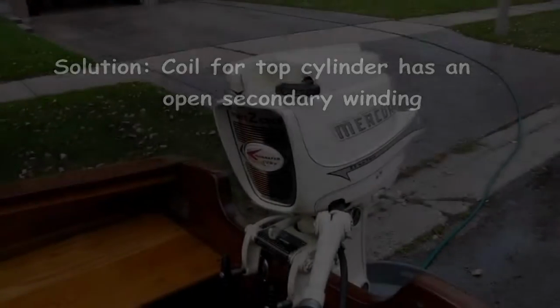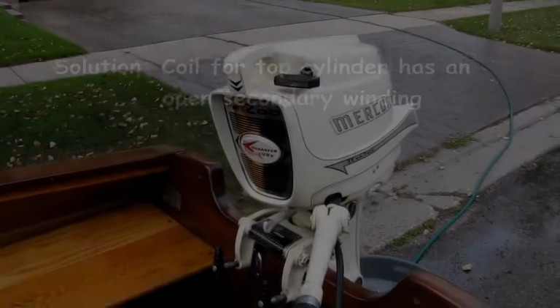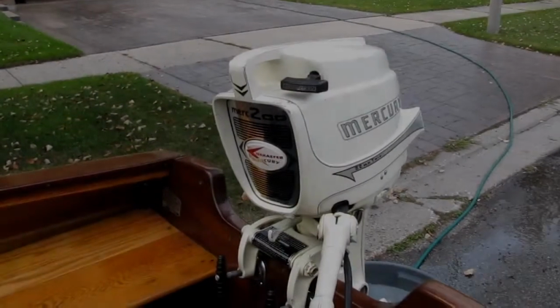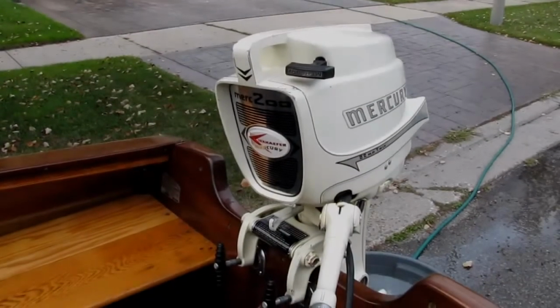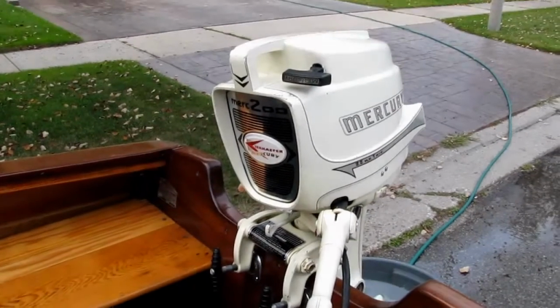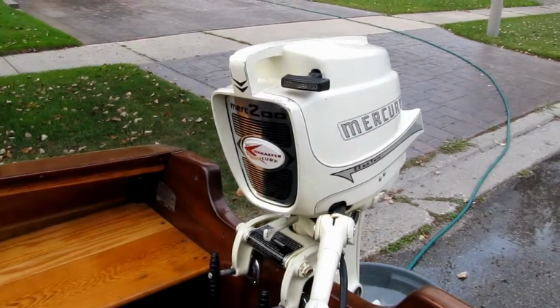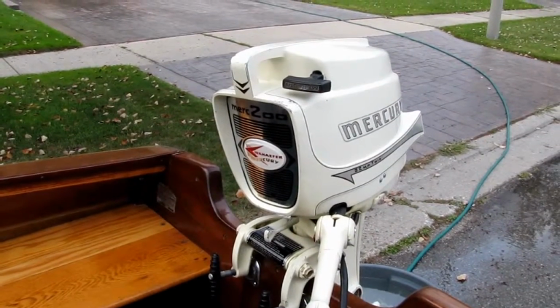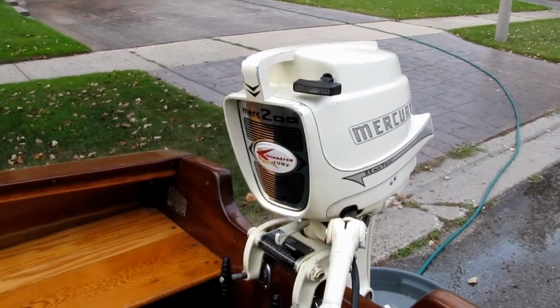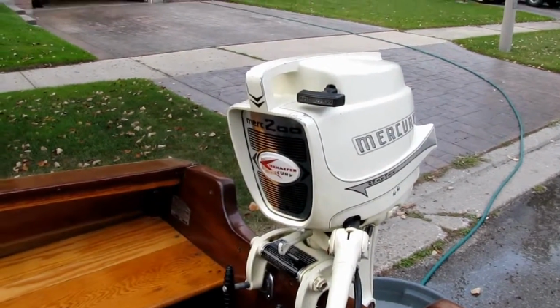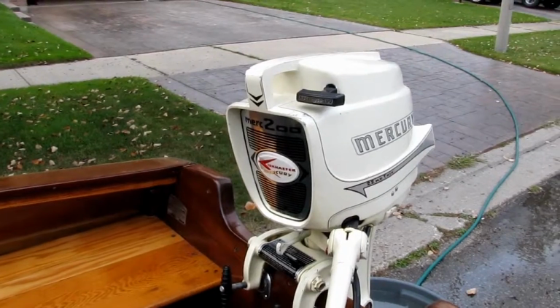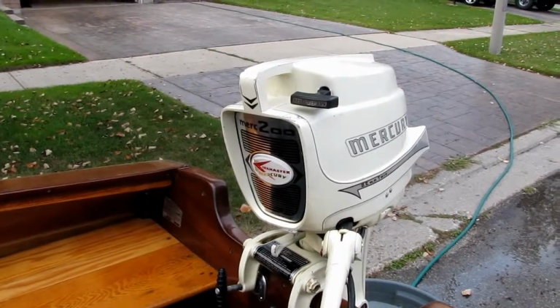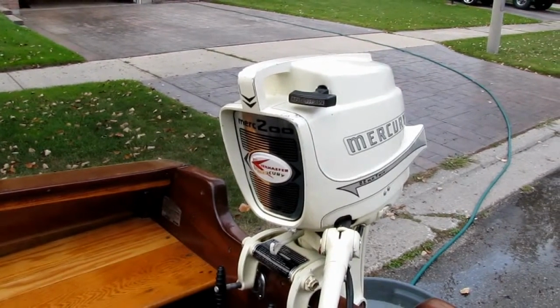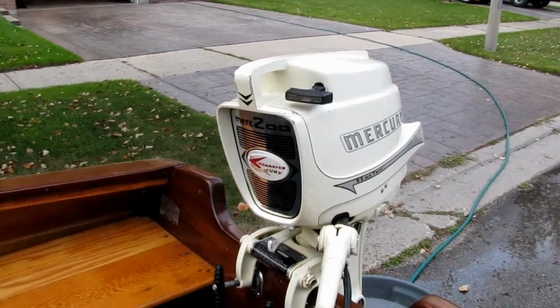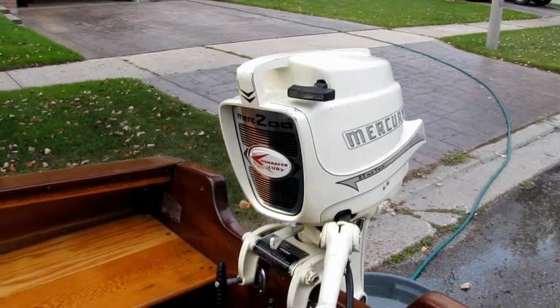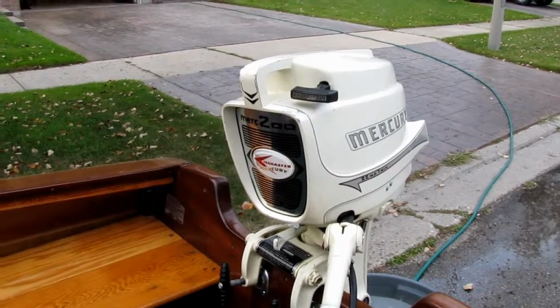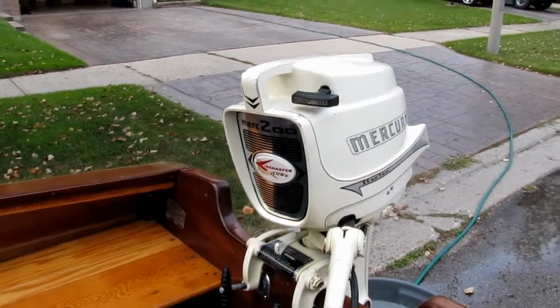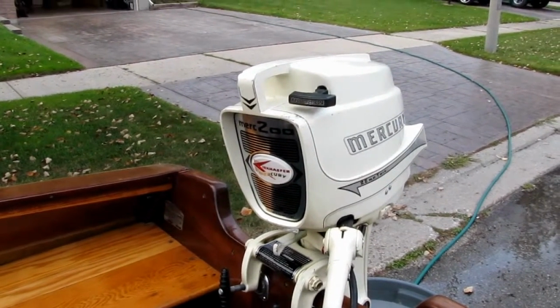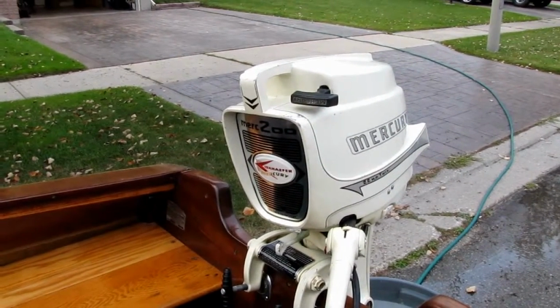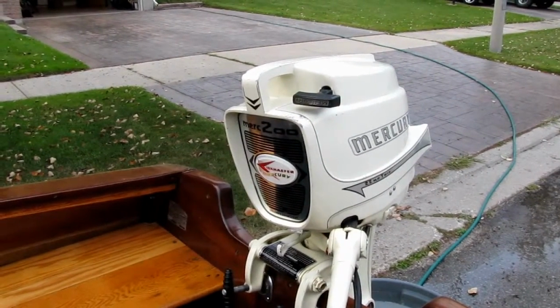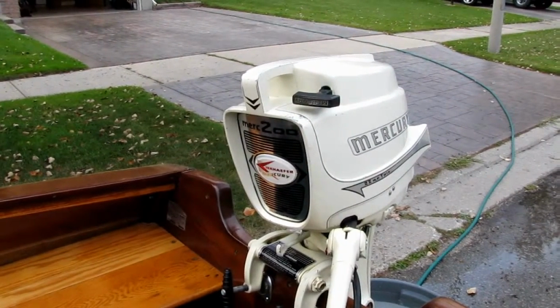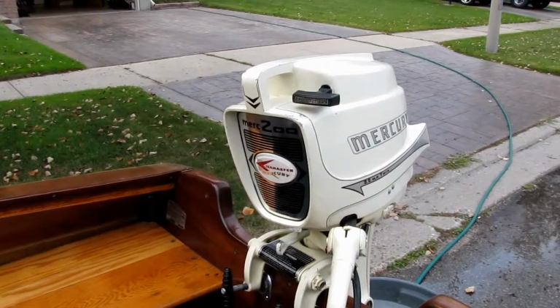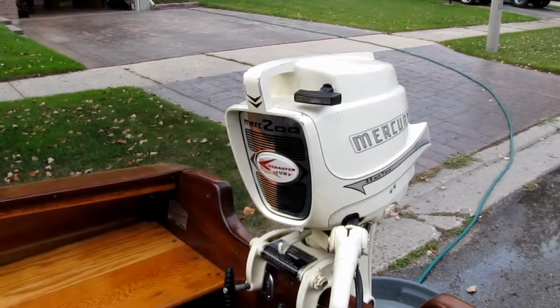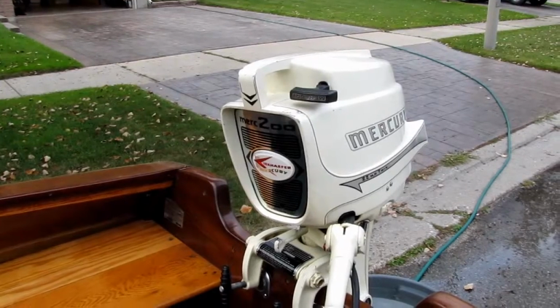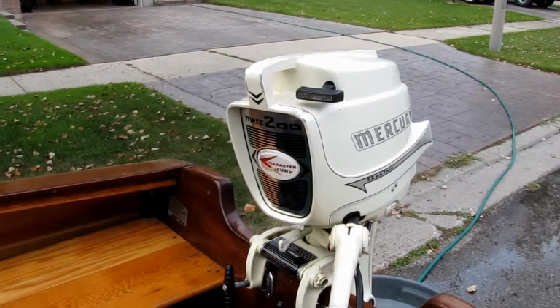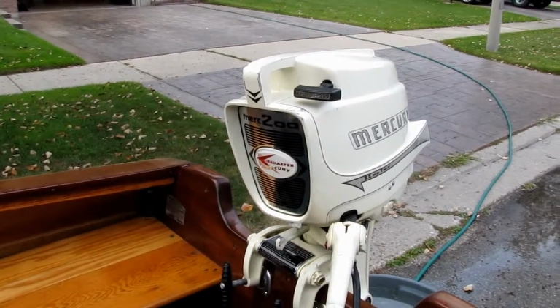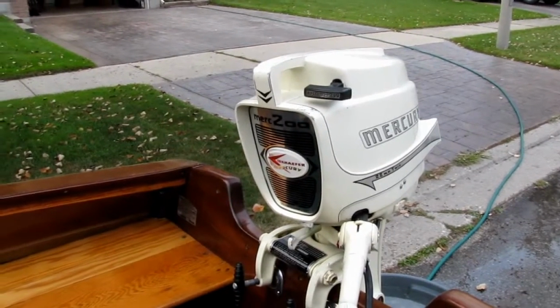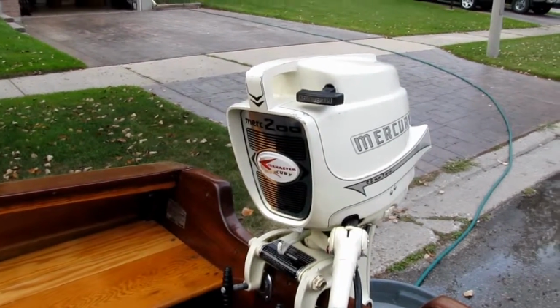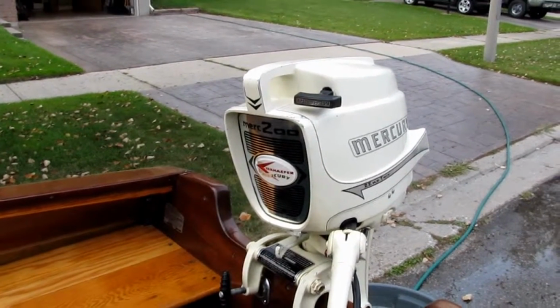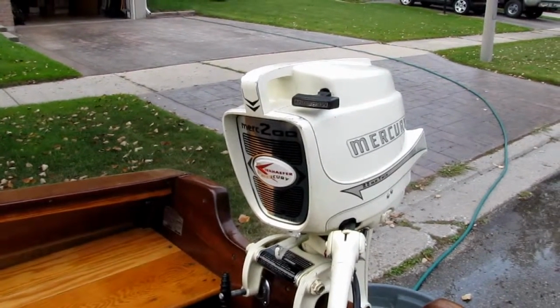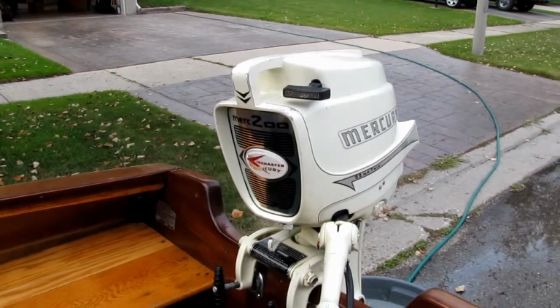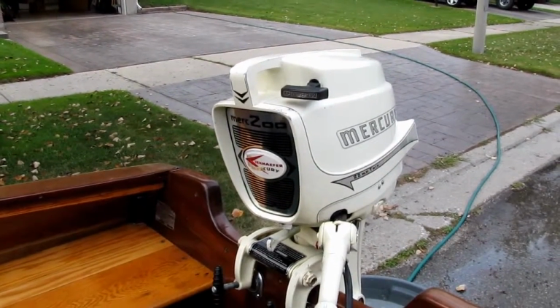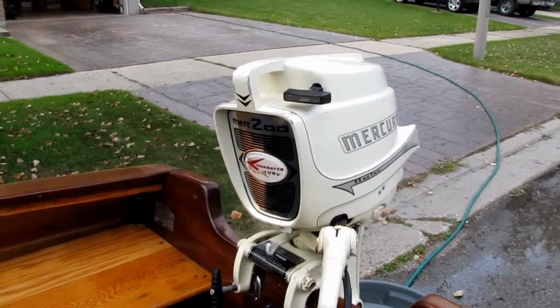Here we have it — it's a 1962 Mercury 2200, or Mercury 200, 22 horsepower, and I think we had success.